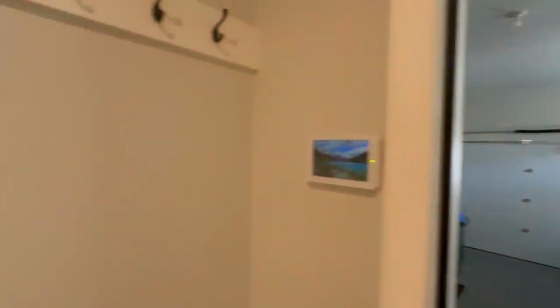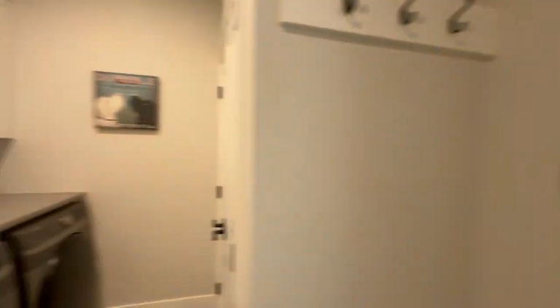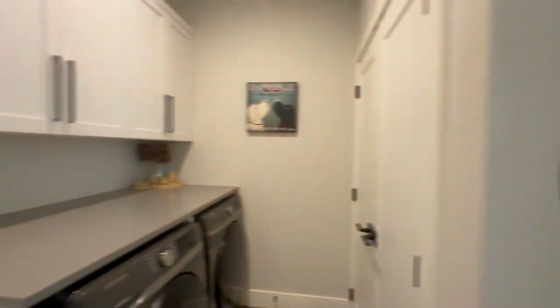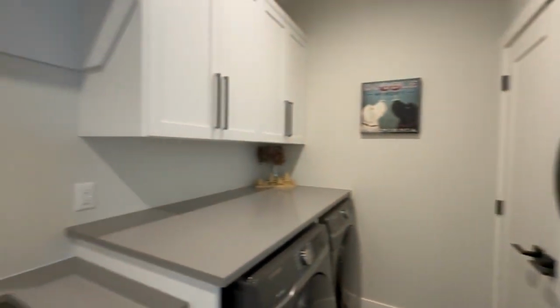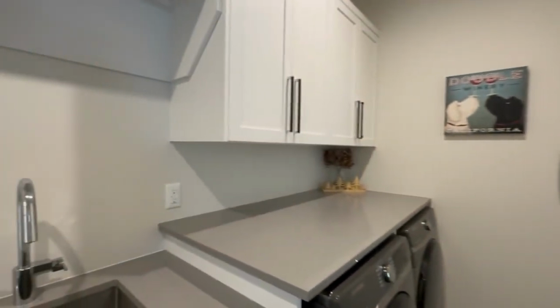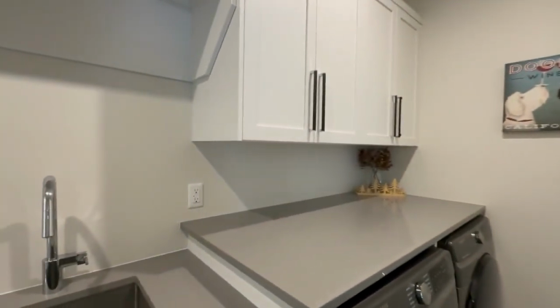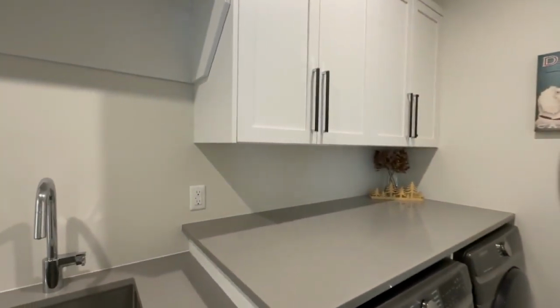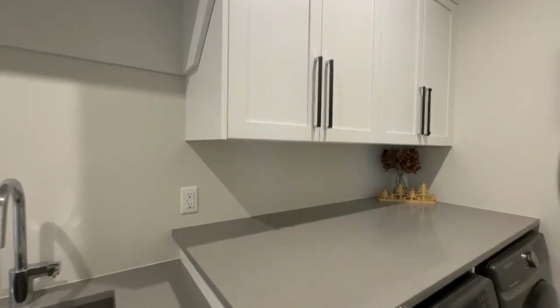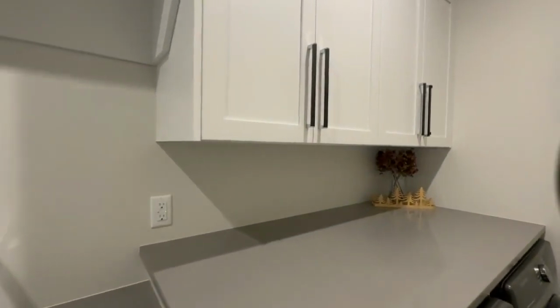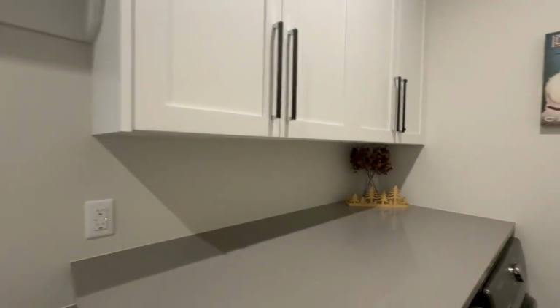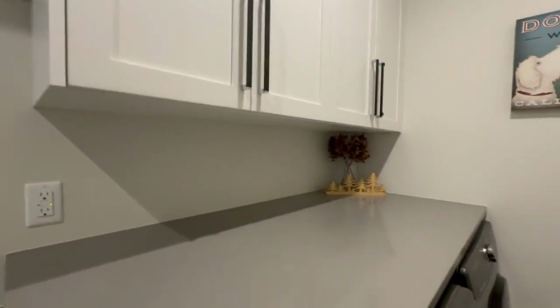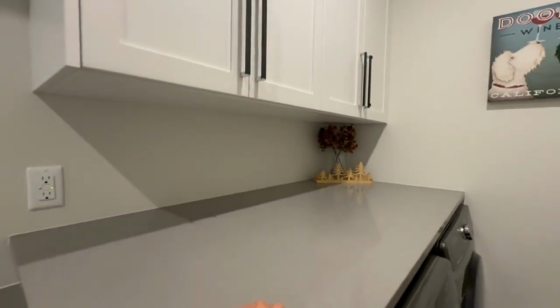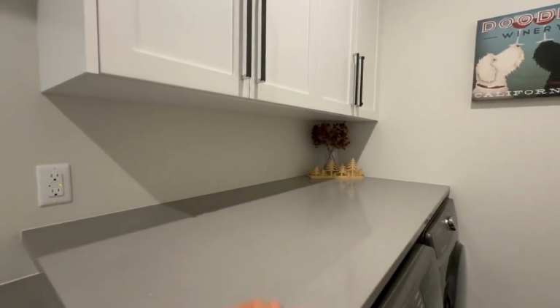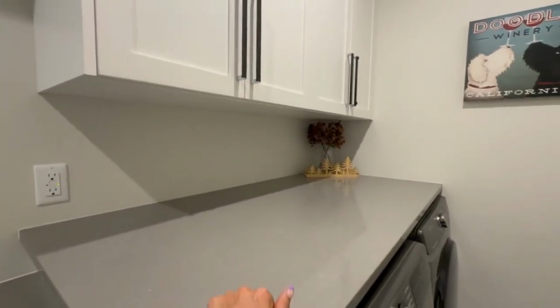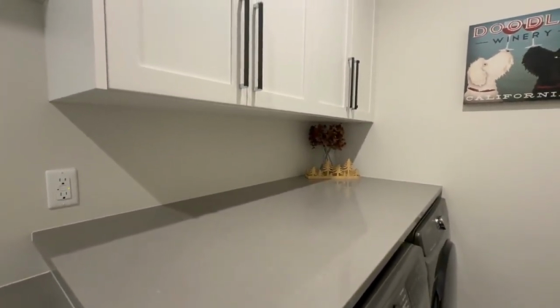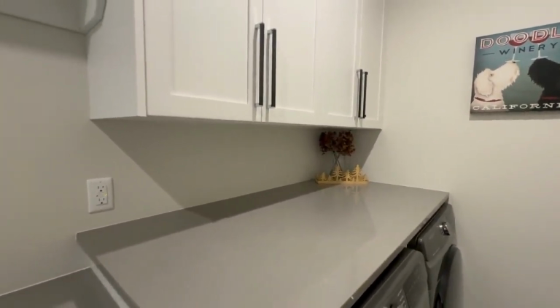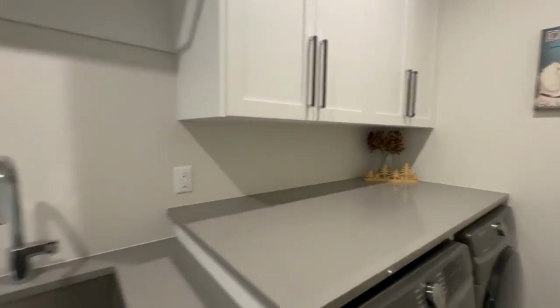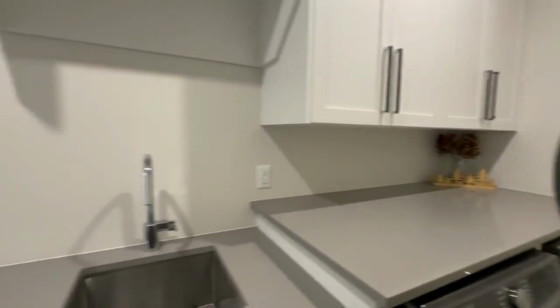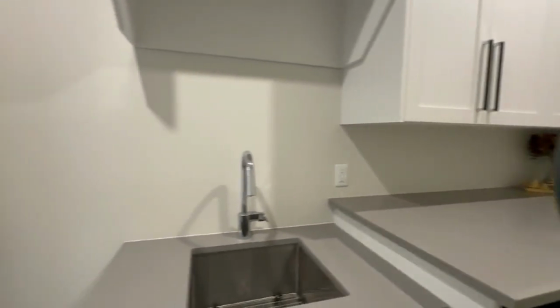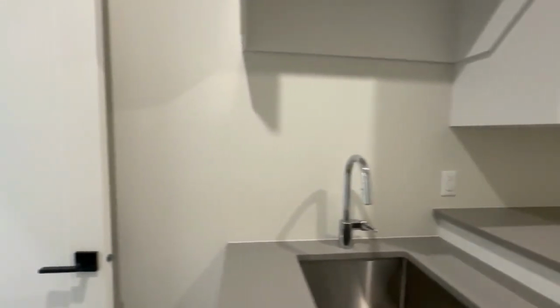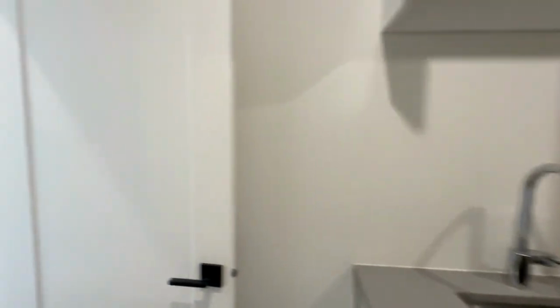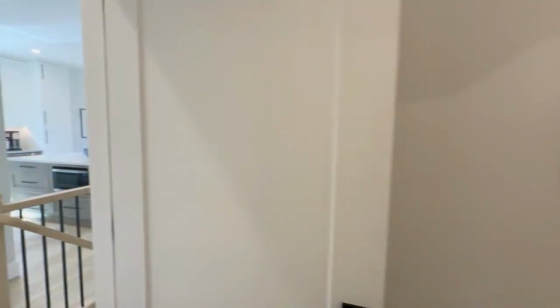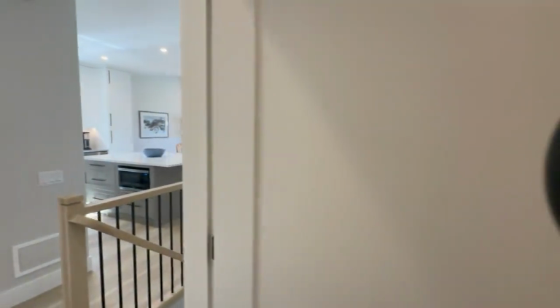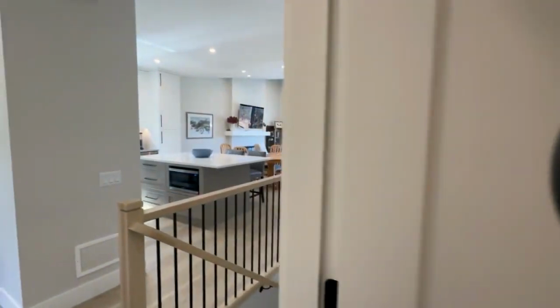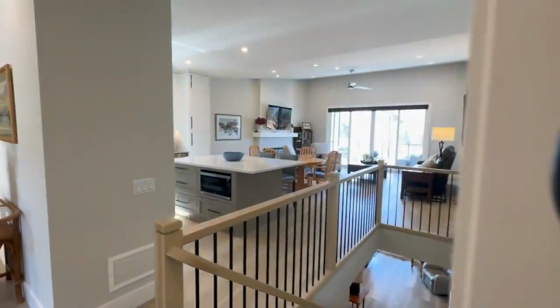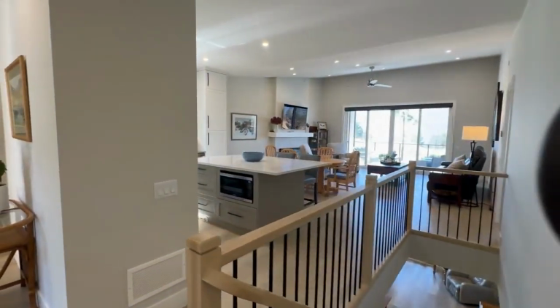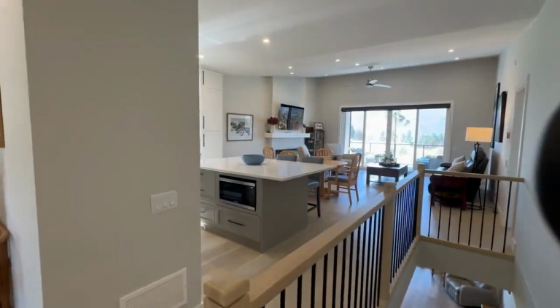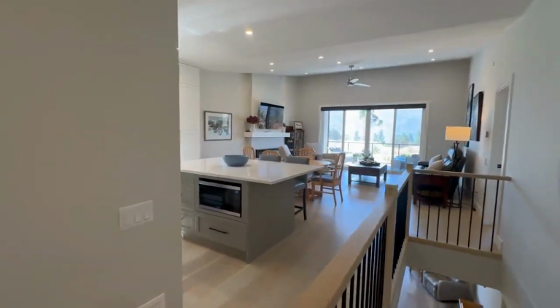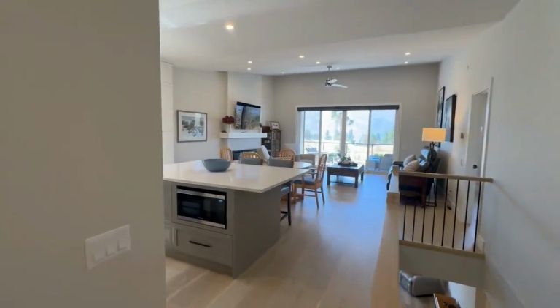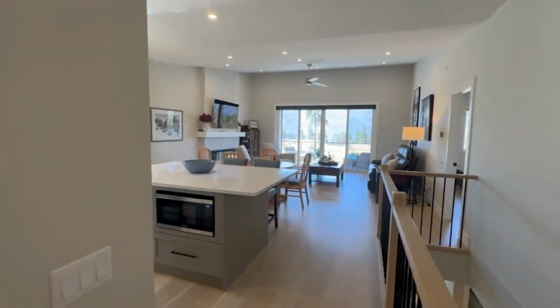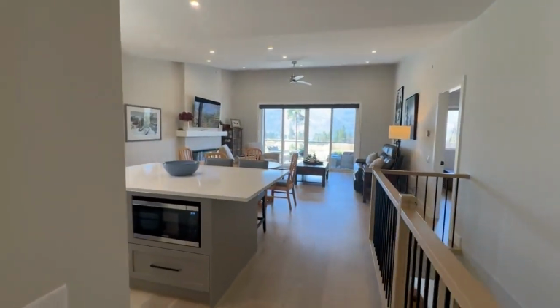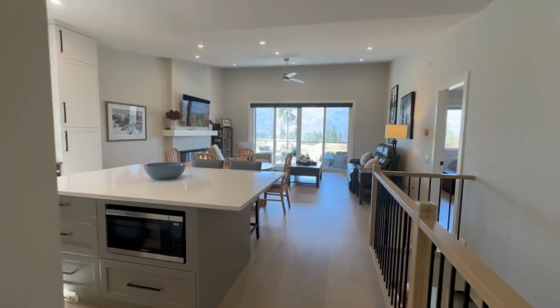Here I am knocking on the countertops to show you that it is indeed that nice granite material. I may have said quartz before — I meant granite. All right, let's check out the kitchen.